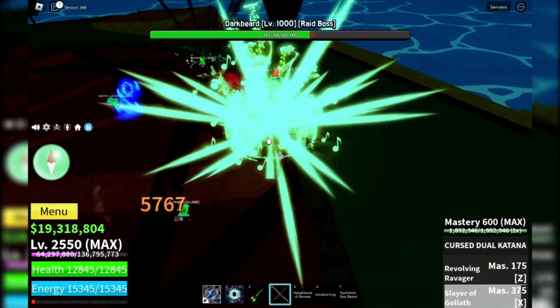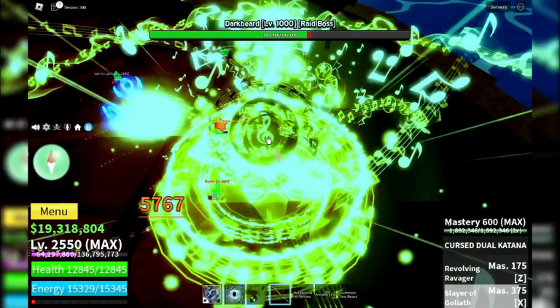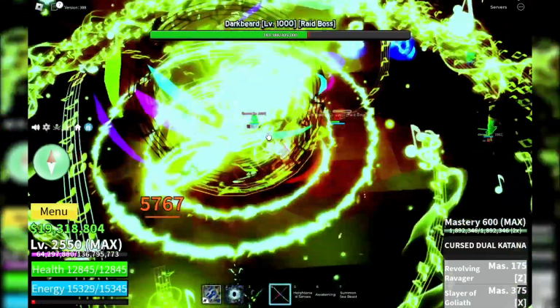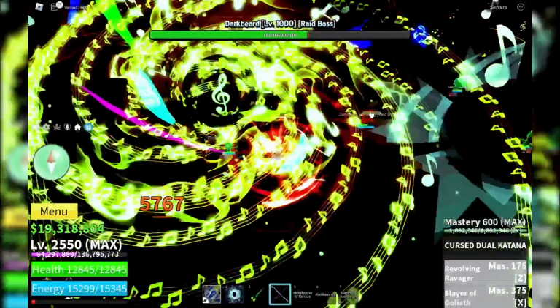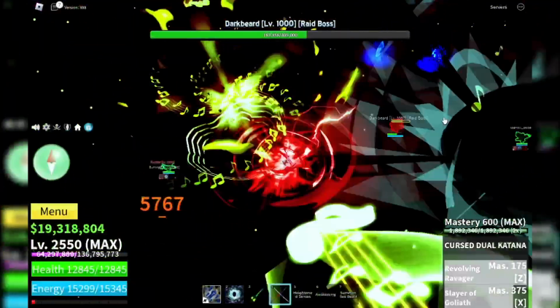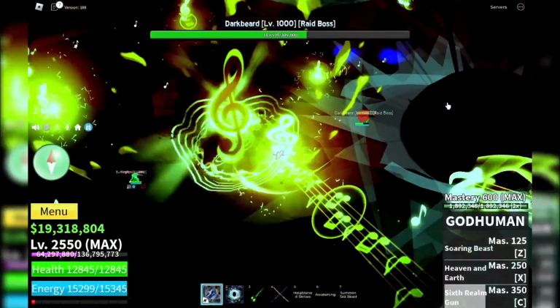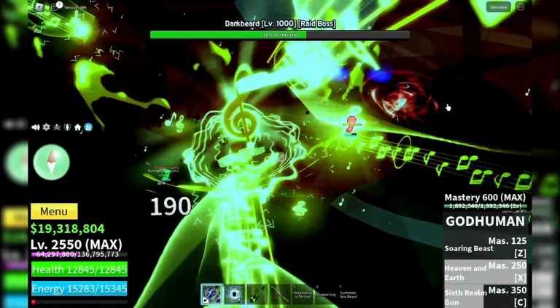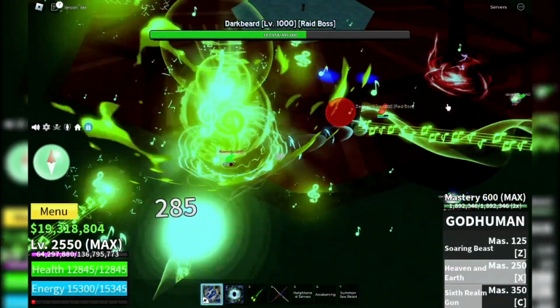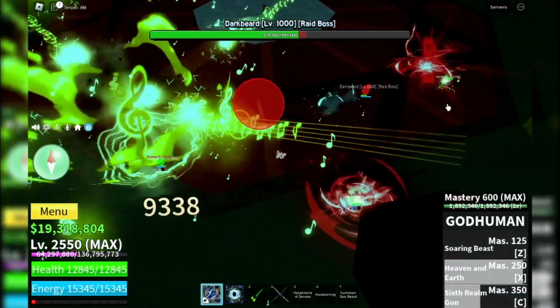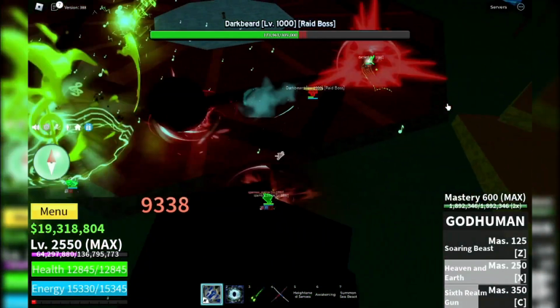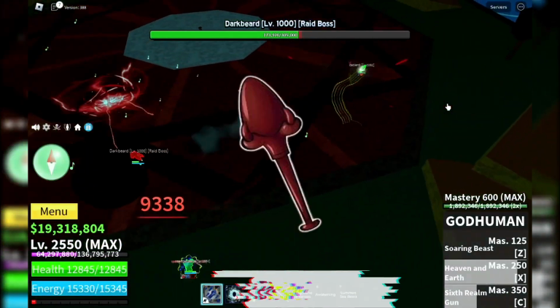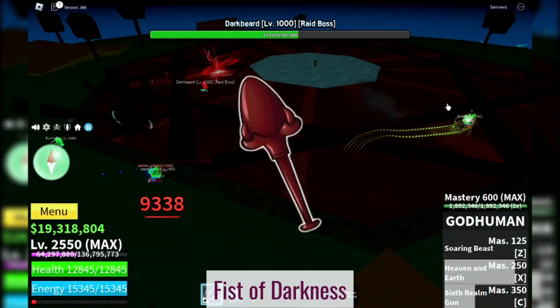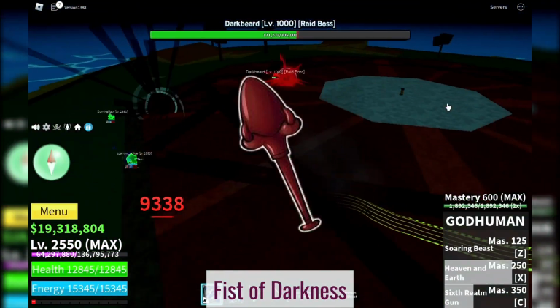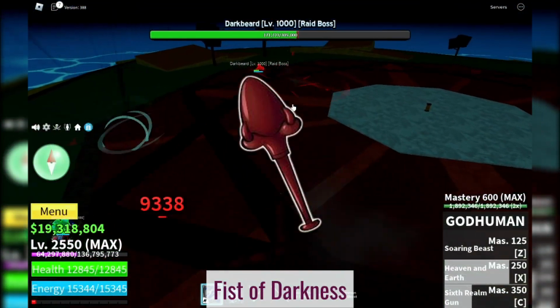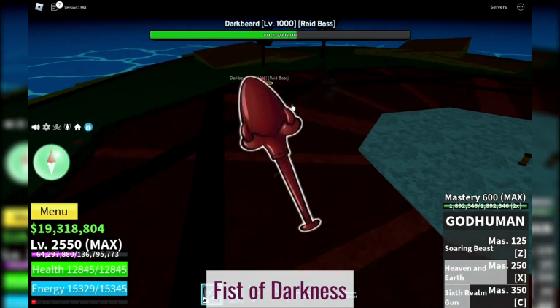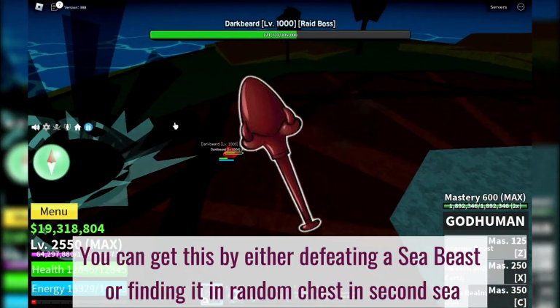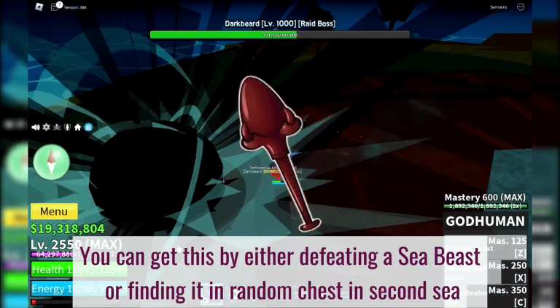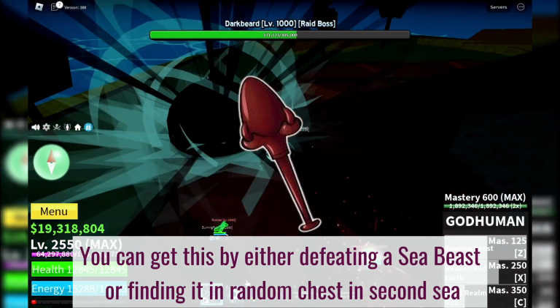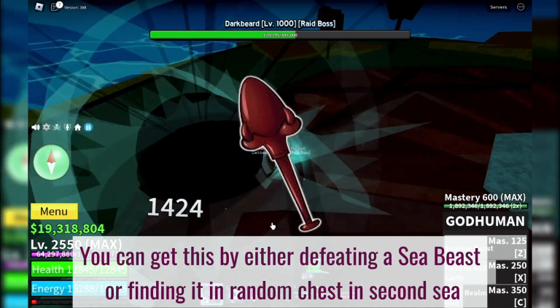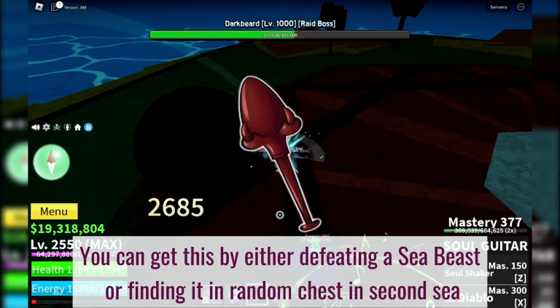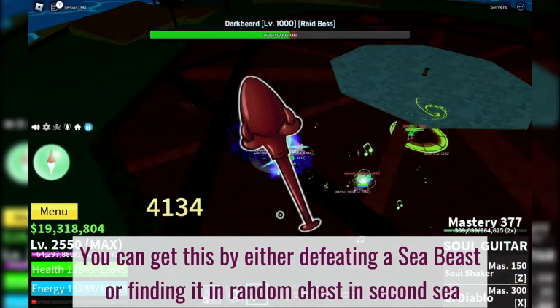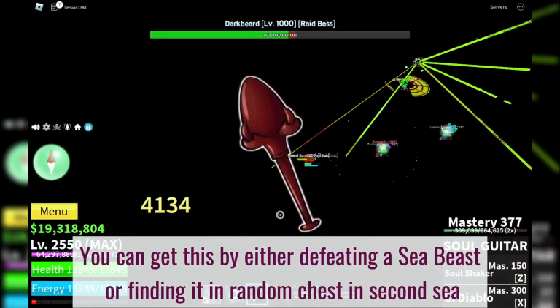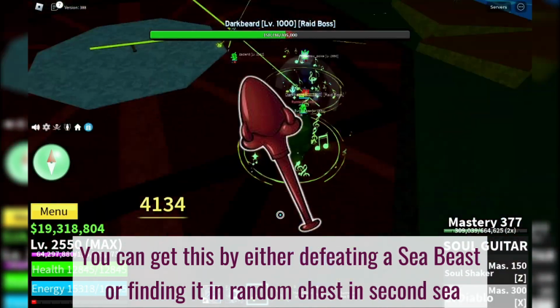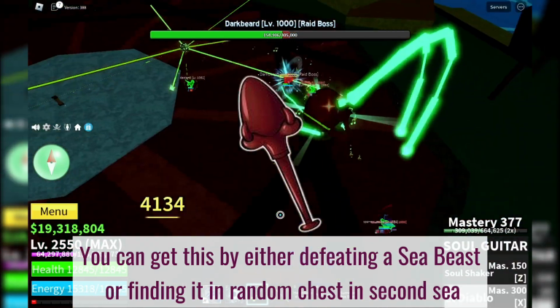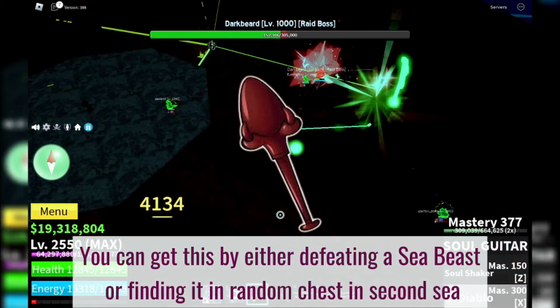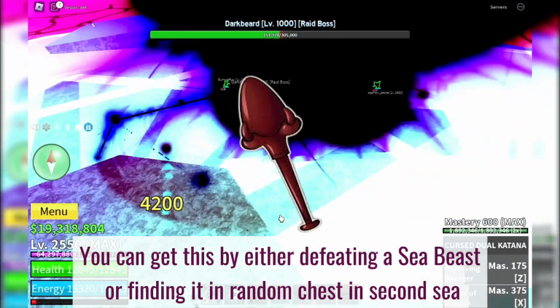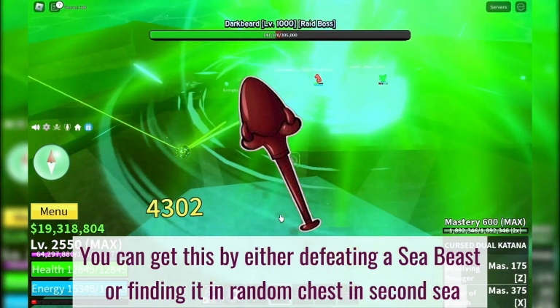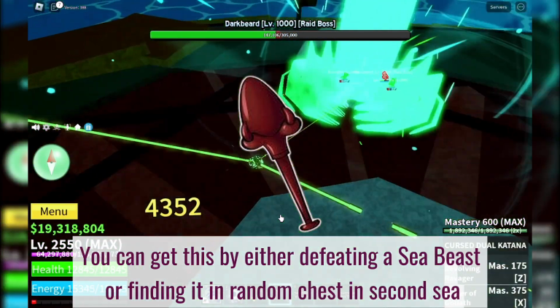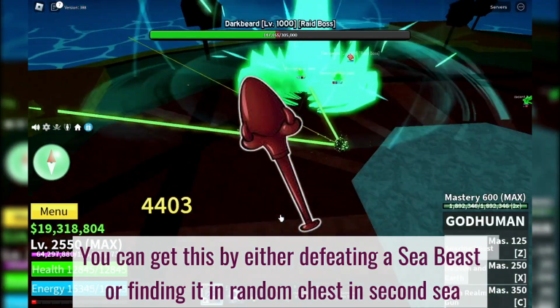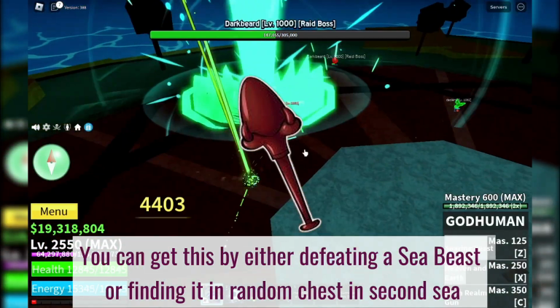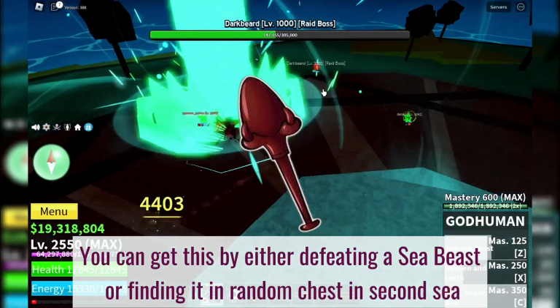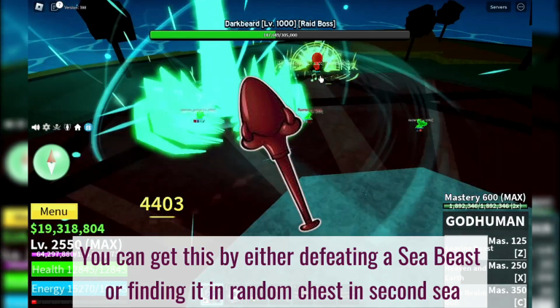Now, summoning Darkbeard requires a special item called the Fist of Darkness. You can get this by either defeating a sea beast or finding it in random chests scattered across the second sea.